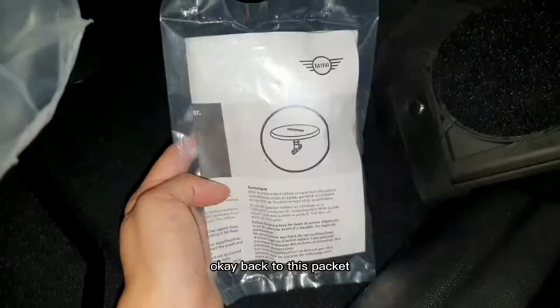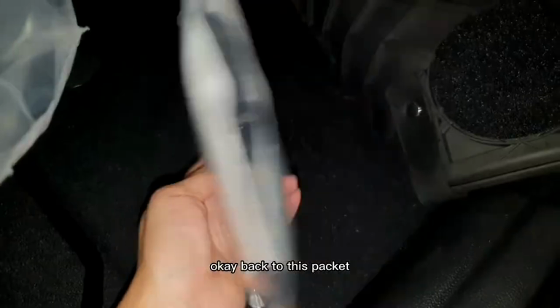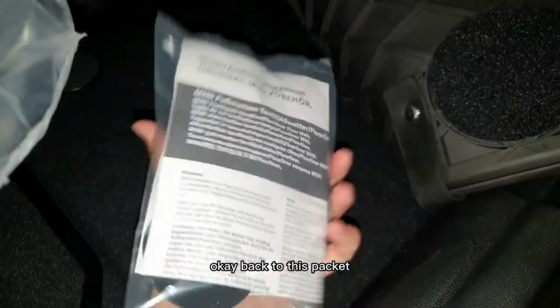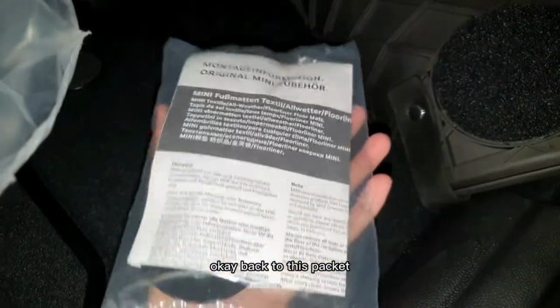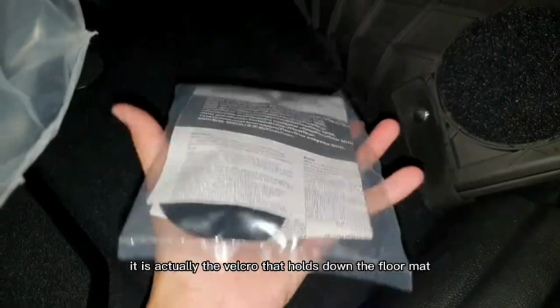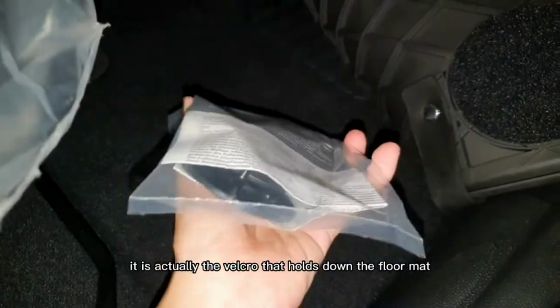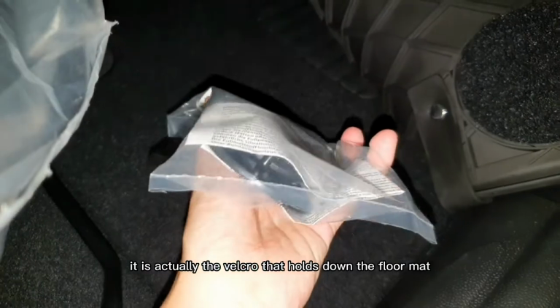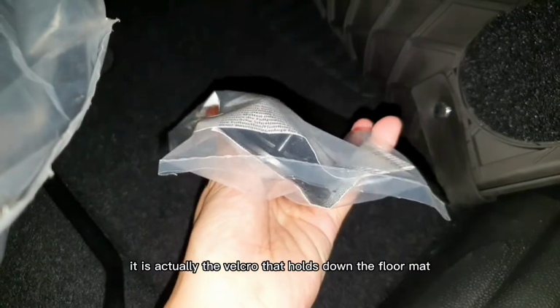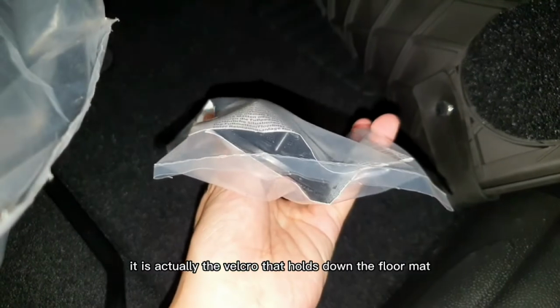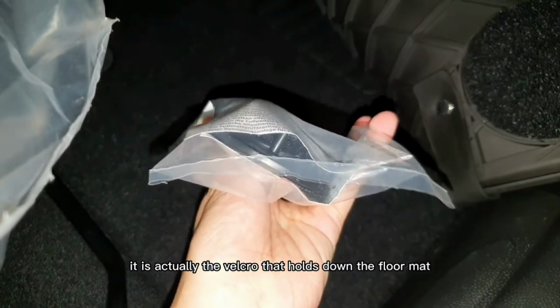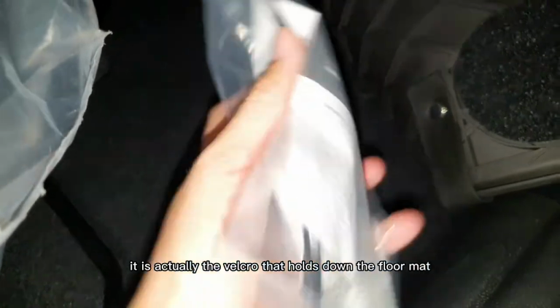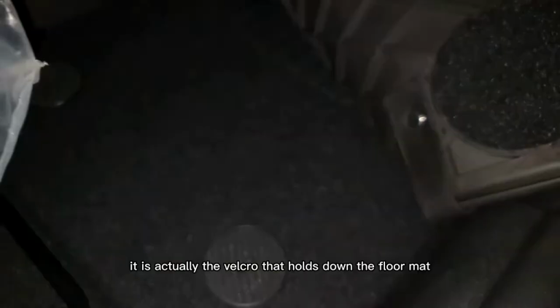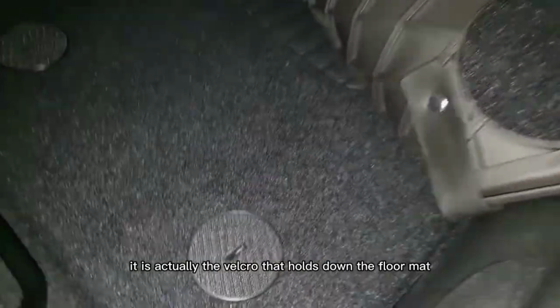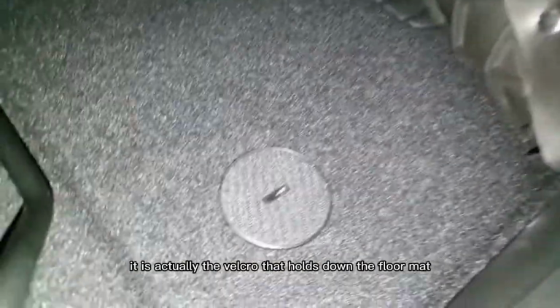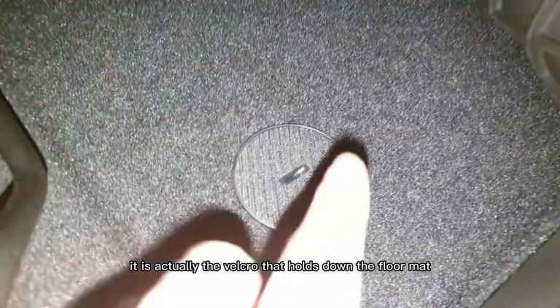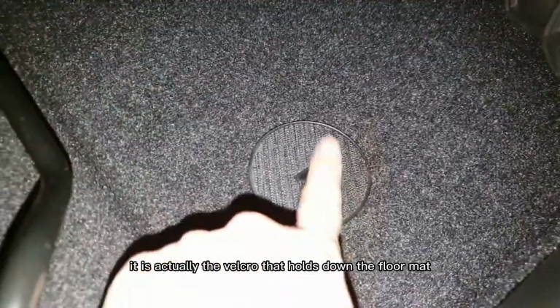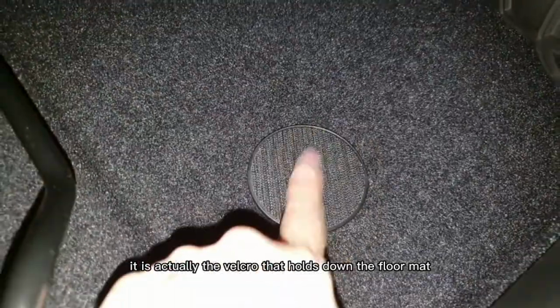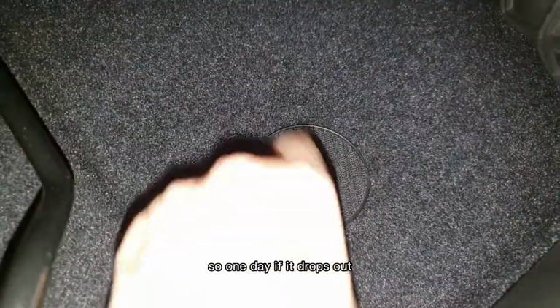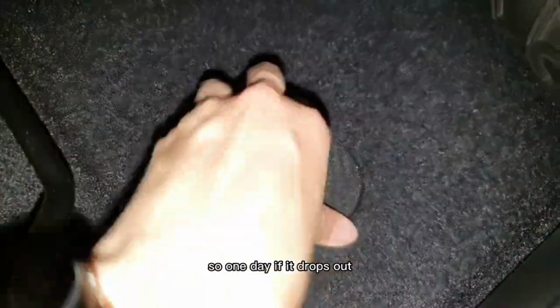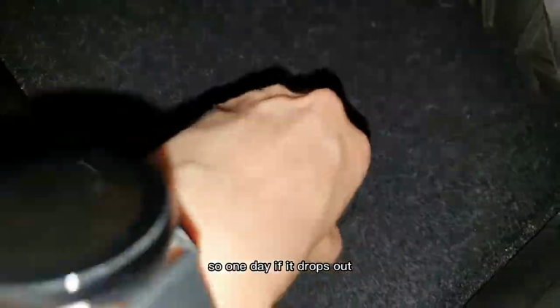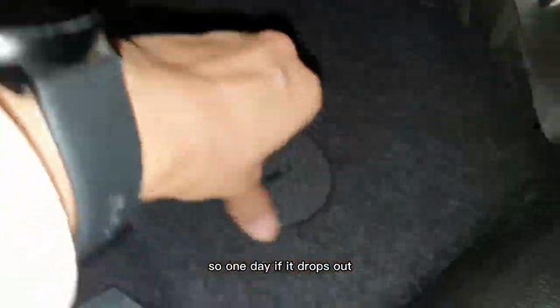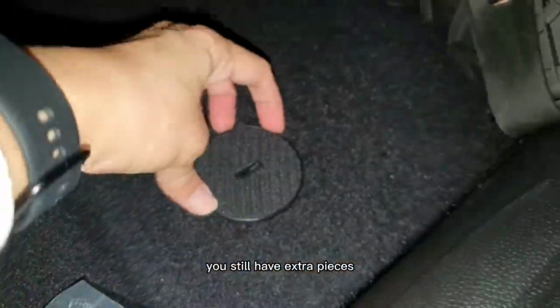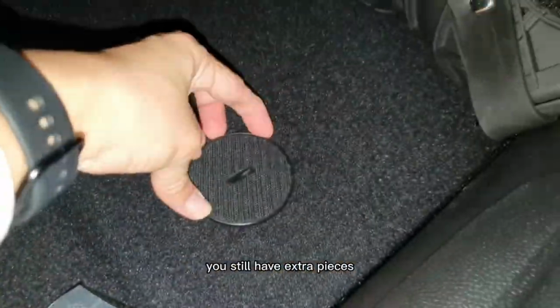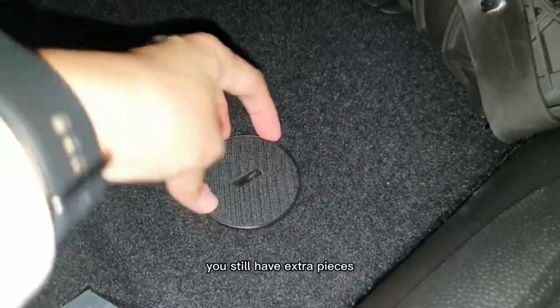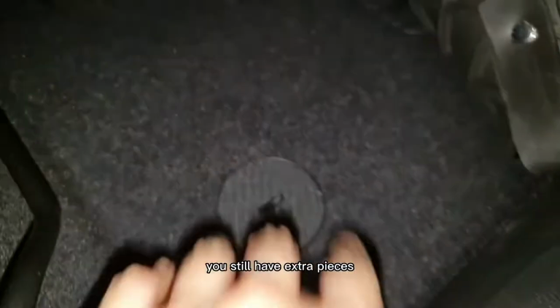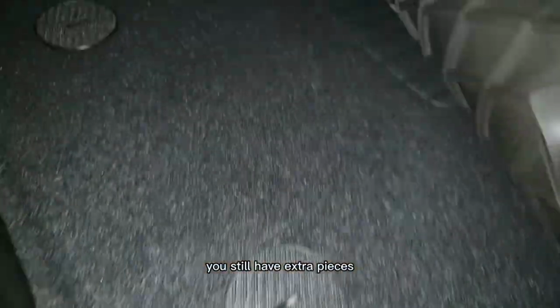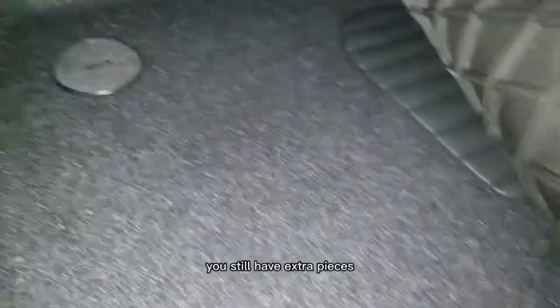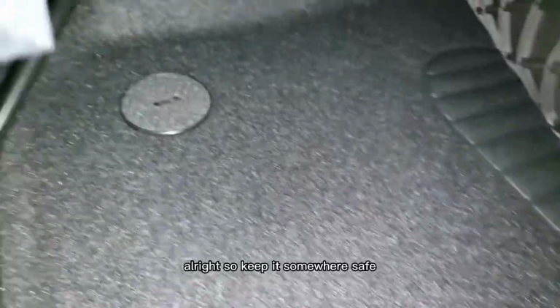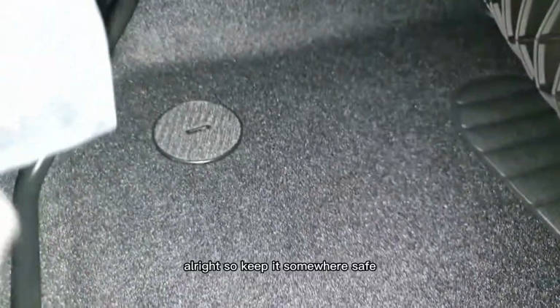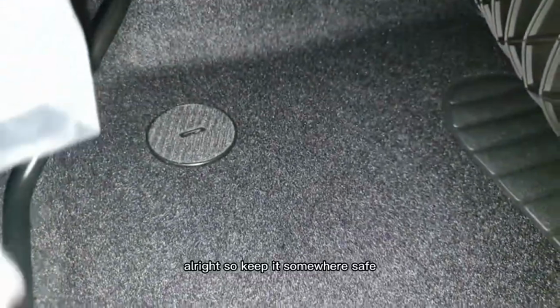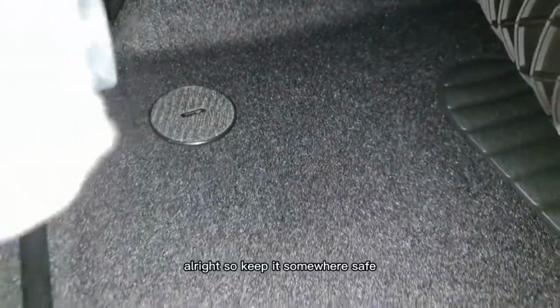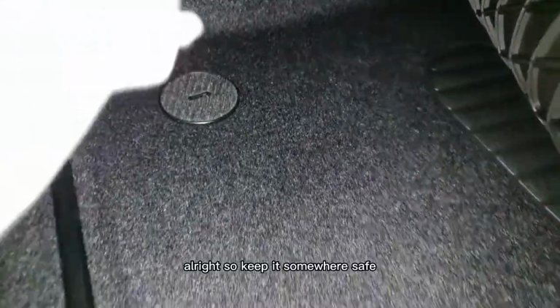Back to this packet — it is actually the Velcro that holds down the floor mats. So one day if one drops out, you still have extra pieces. Alright, so keep it somewhere safe.